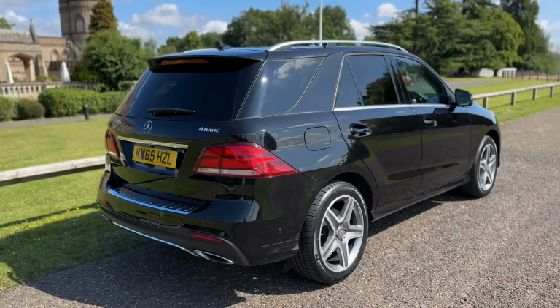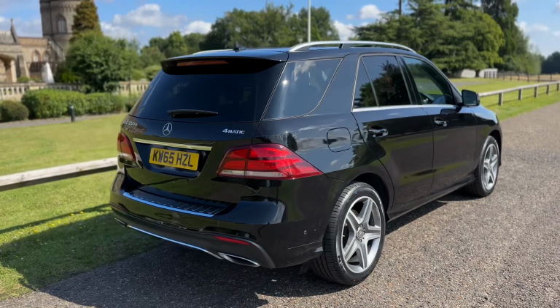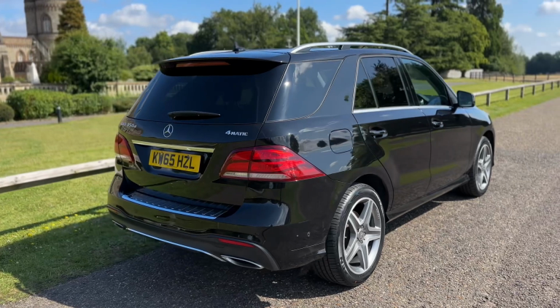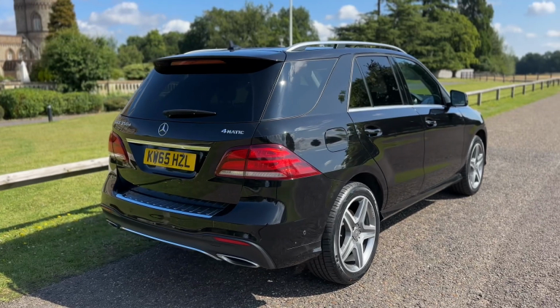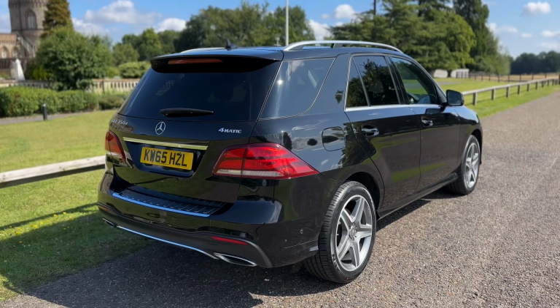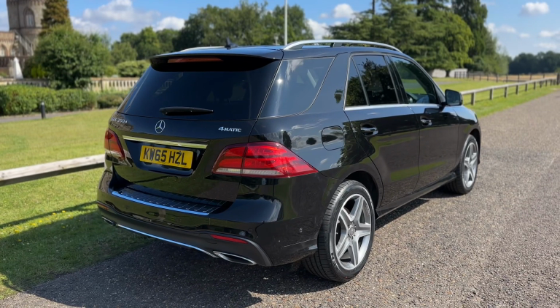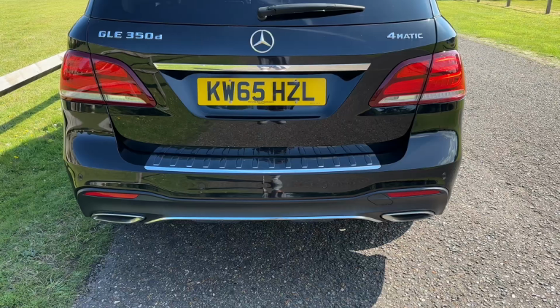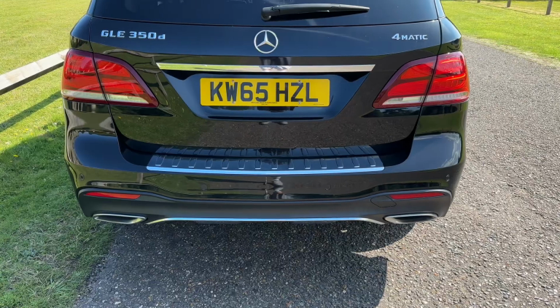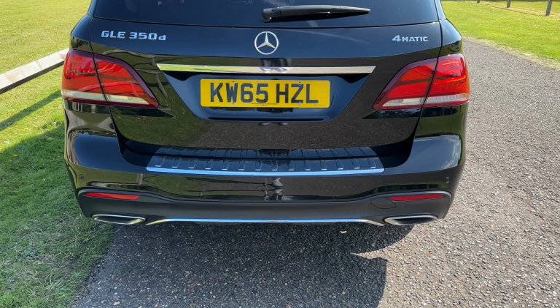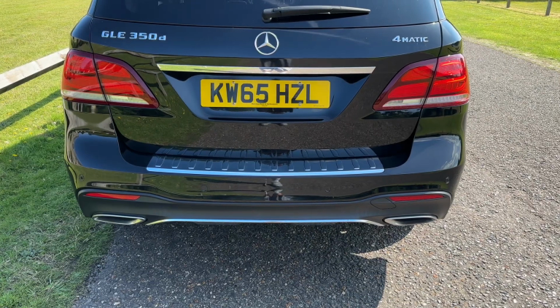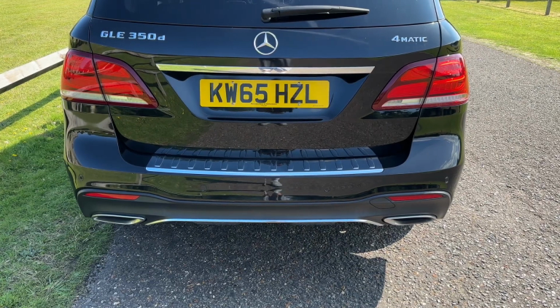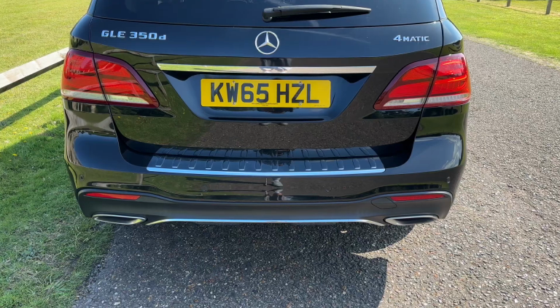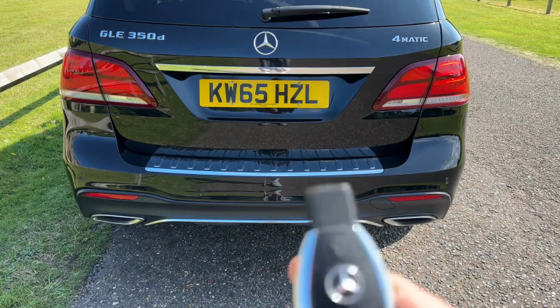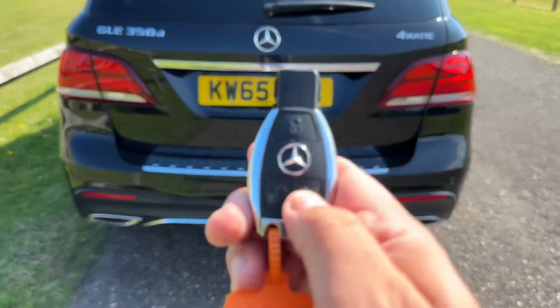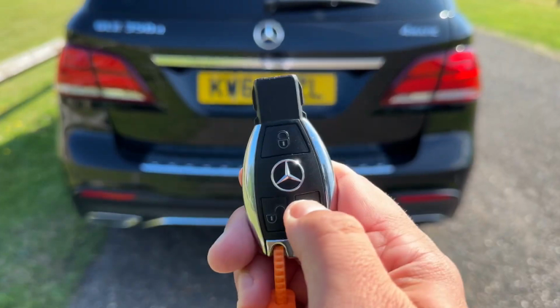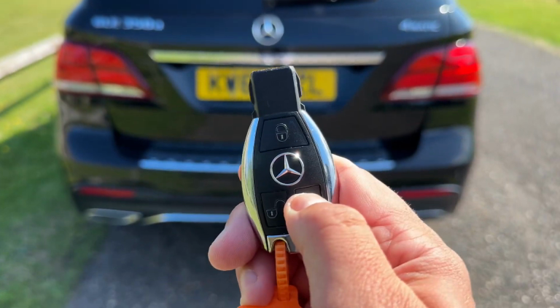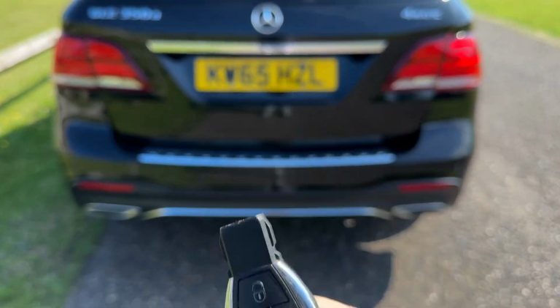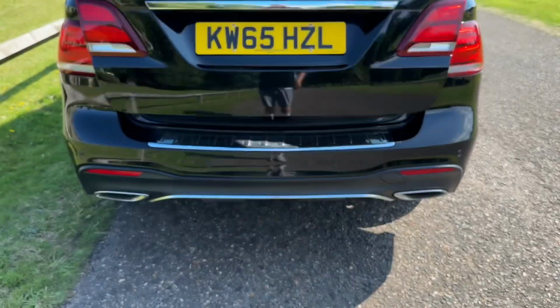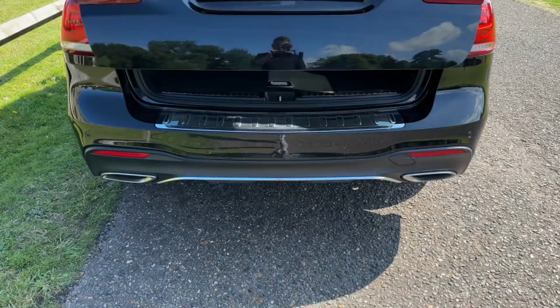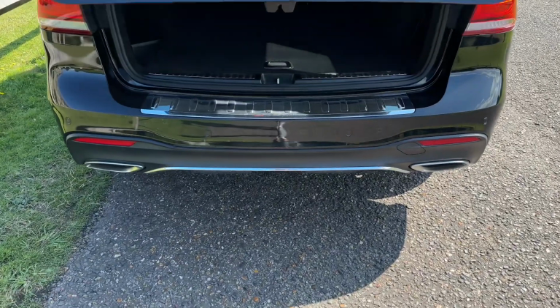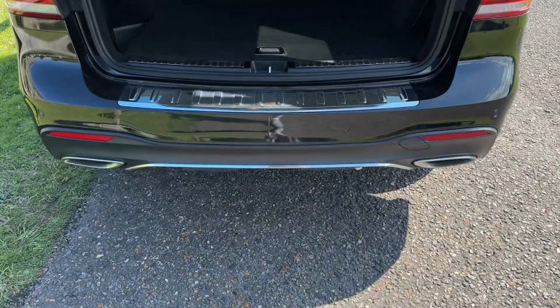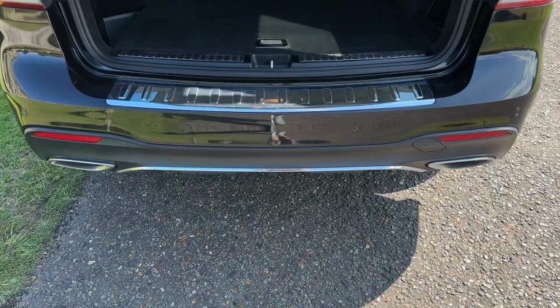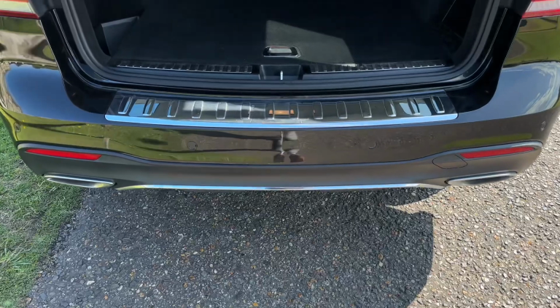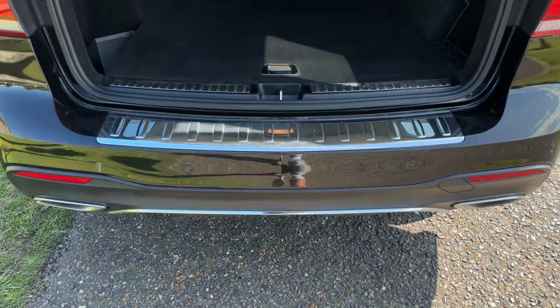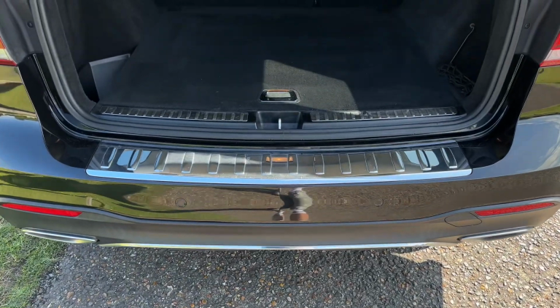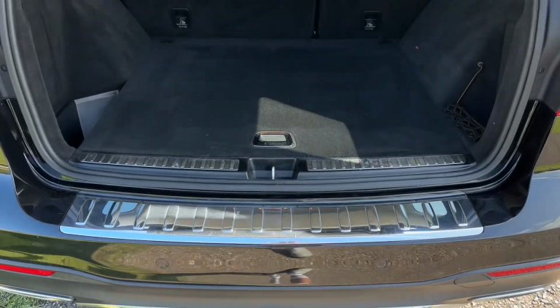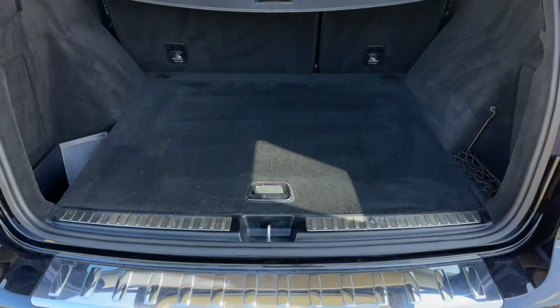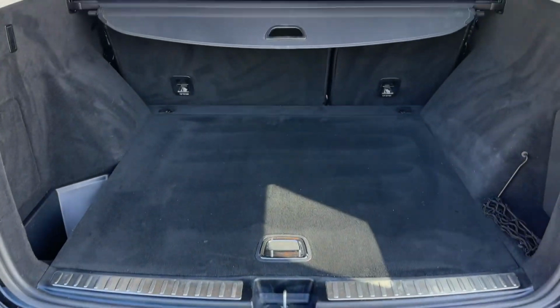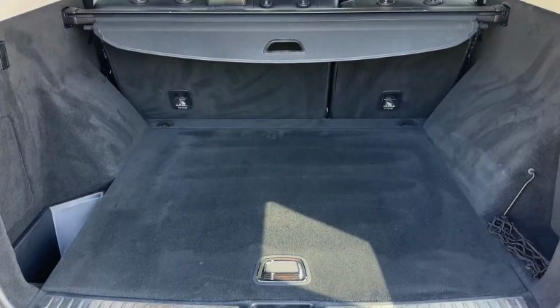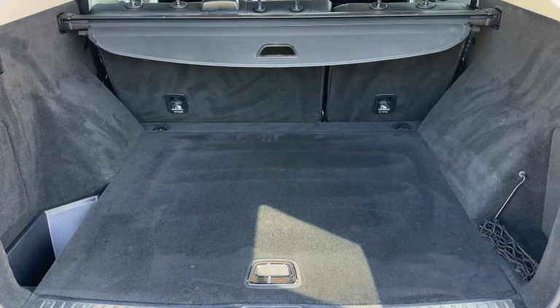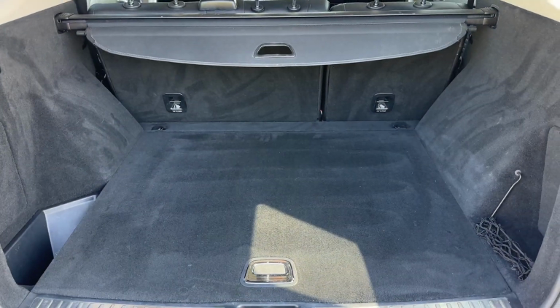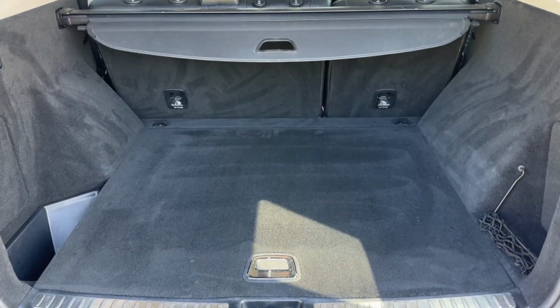We're going to start off inside the boot area first of all. The tailgate on this car will open electronically — you can either do that from the key or from the tailgate itself. As we approach the back of the car you can see we have reversing sensors, and this car's also got a parking camera as well.